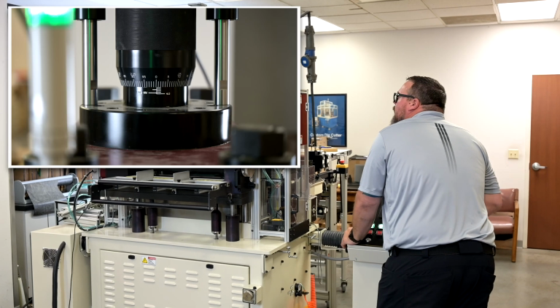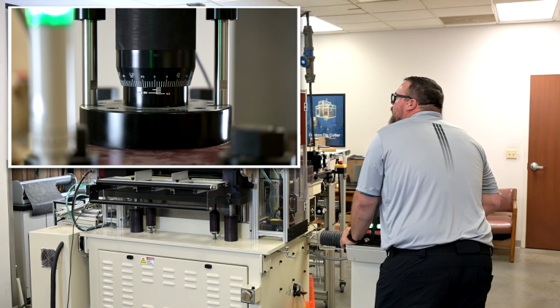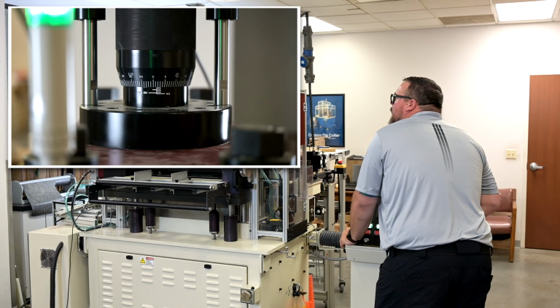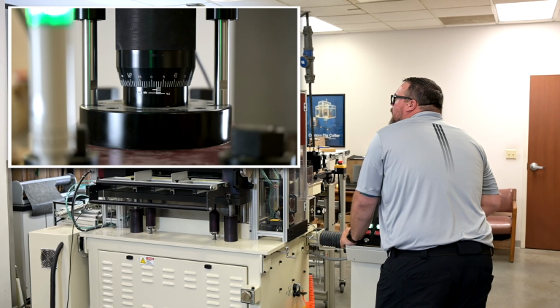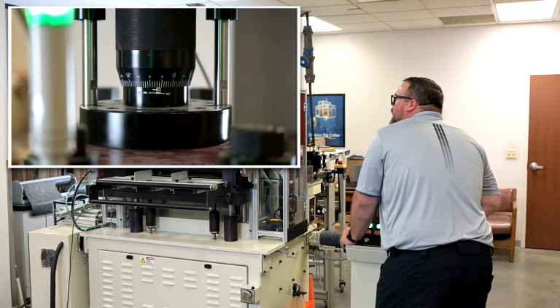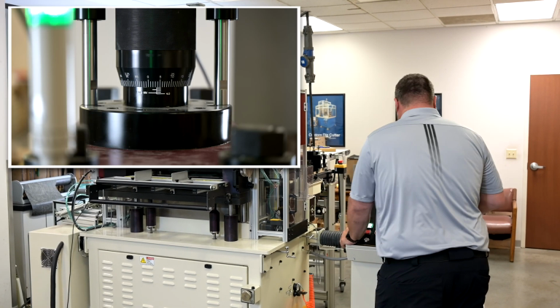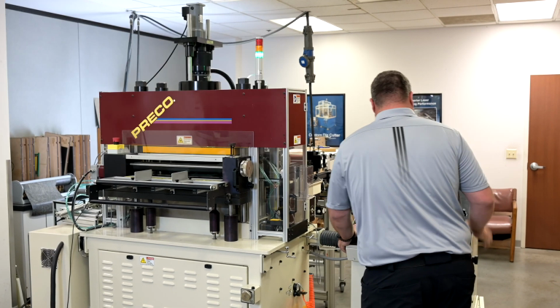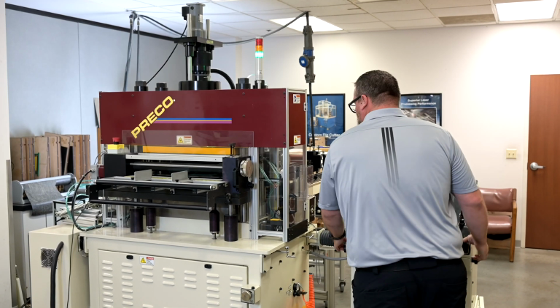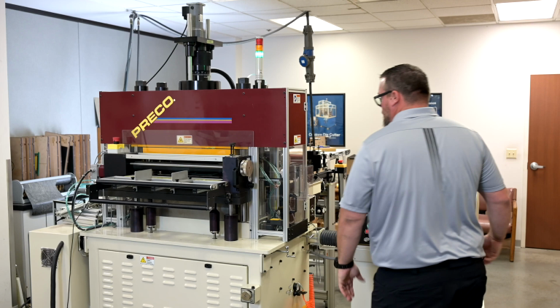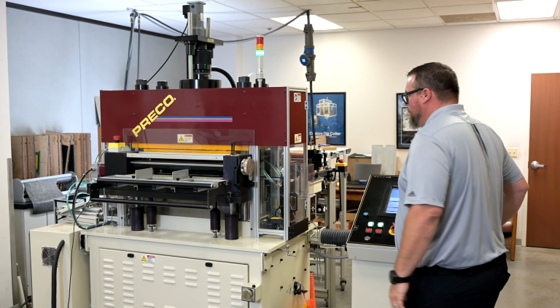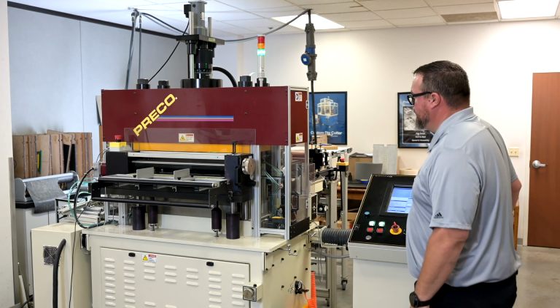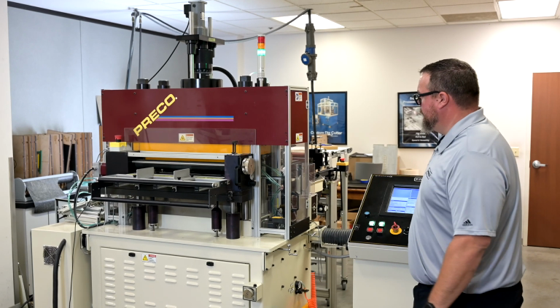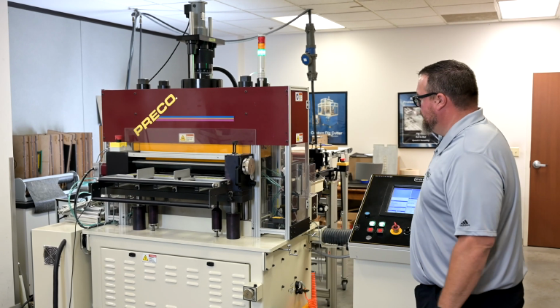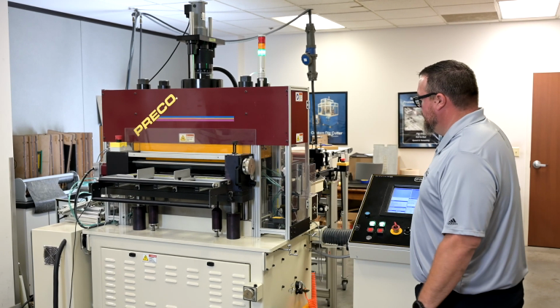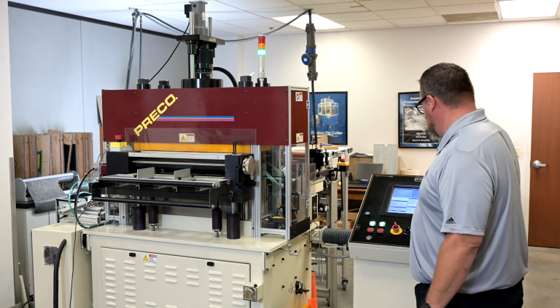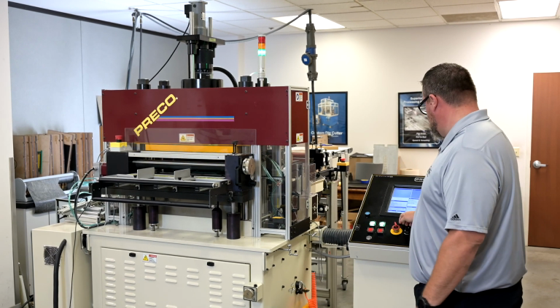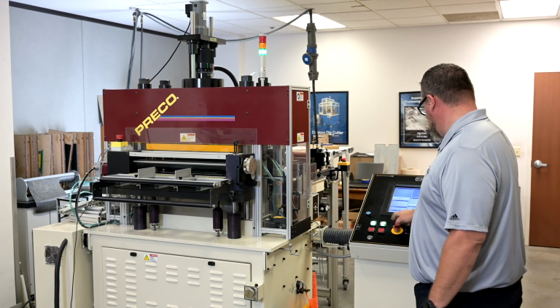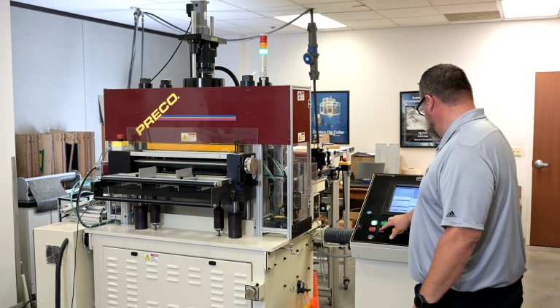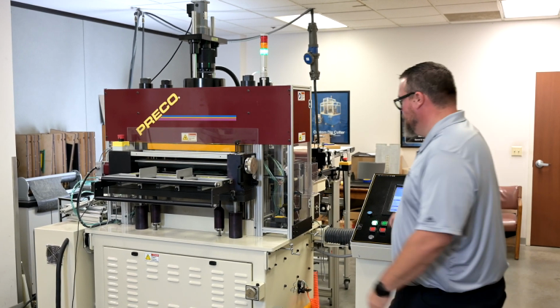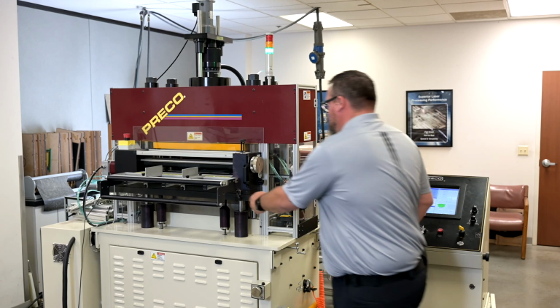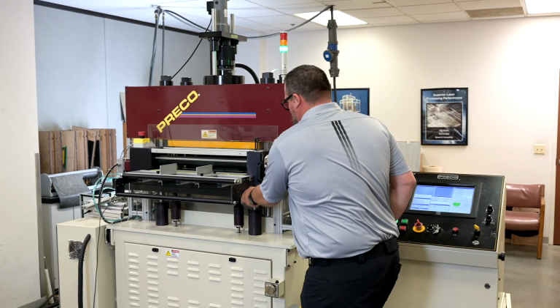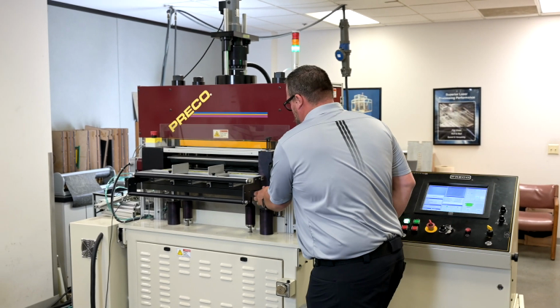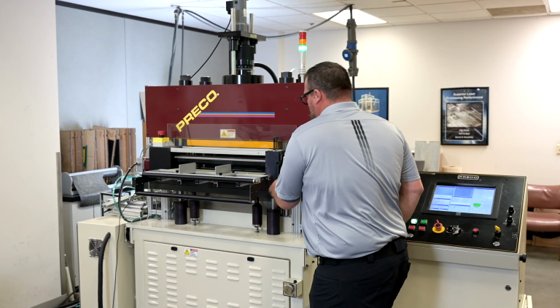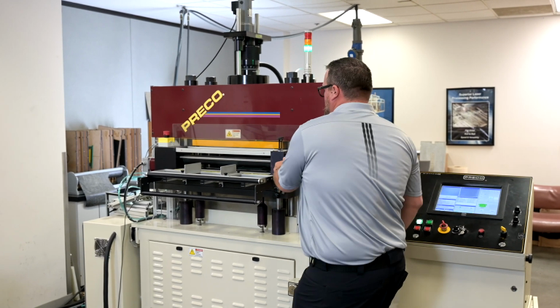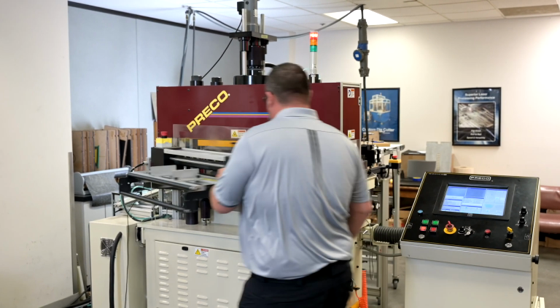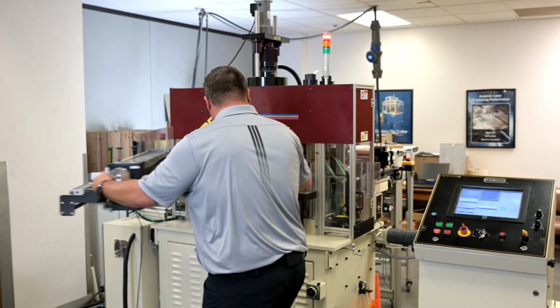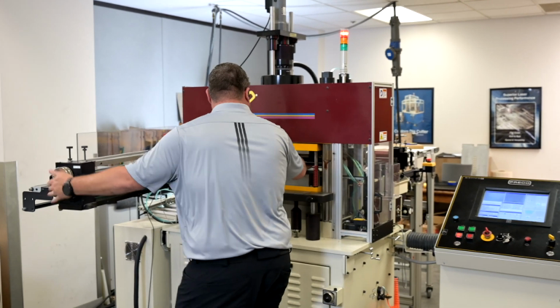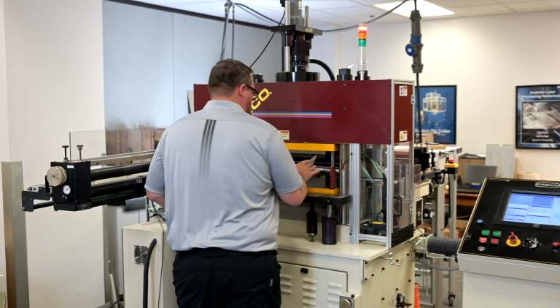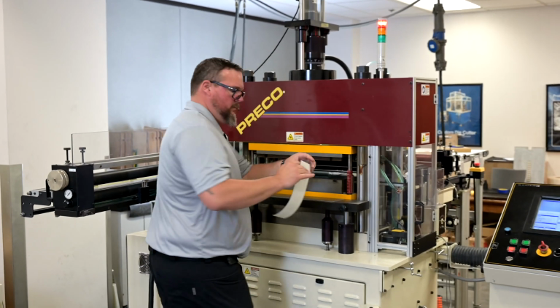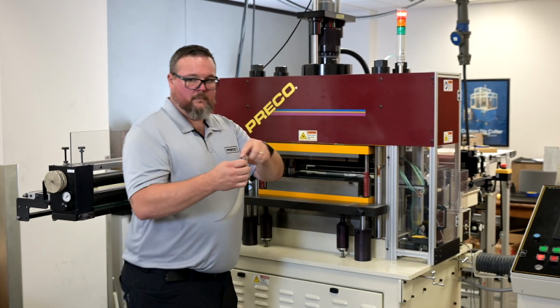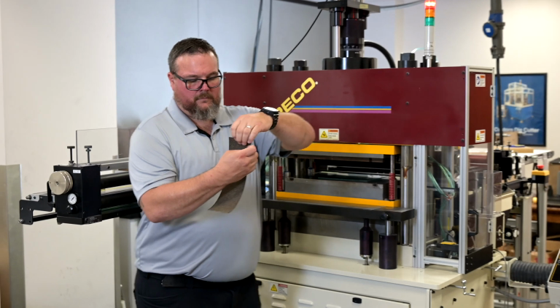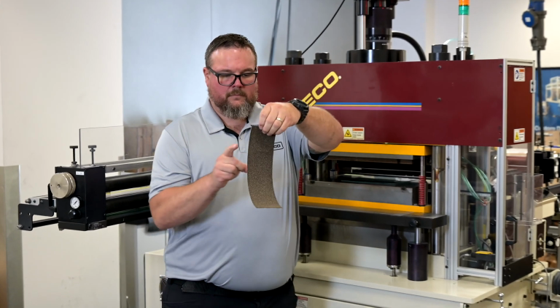We can quickly and easily lower the mic stop by four thousandths of an inch, giving us a through cut on the material. We cycle the ram, it builds the tonnage against the mic stop, and you'll see we have a clean through cut on the material.